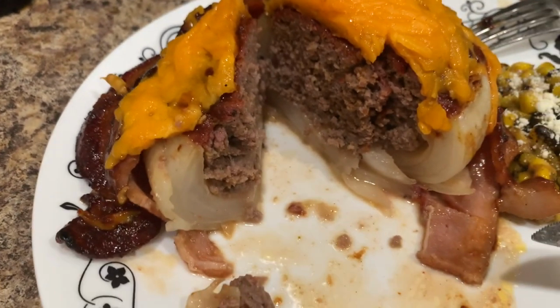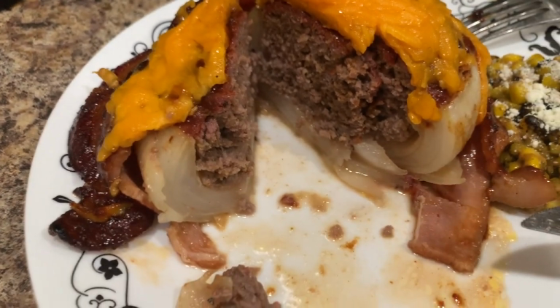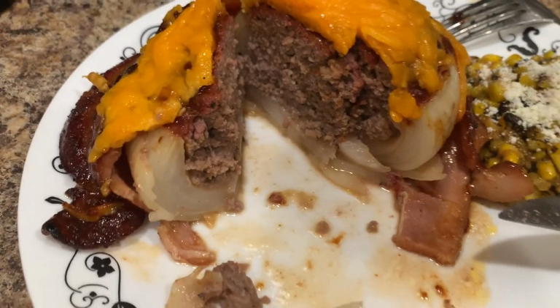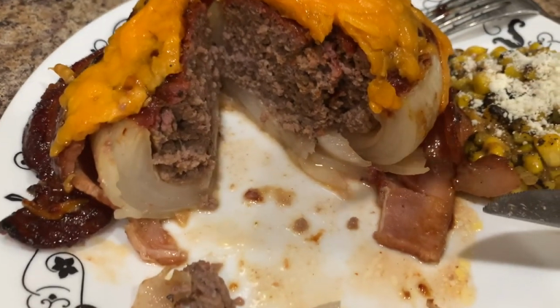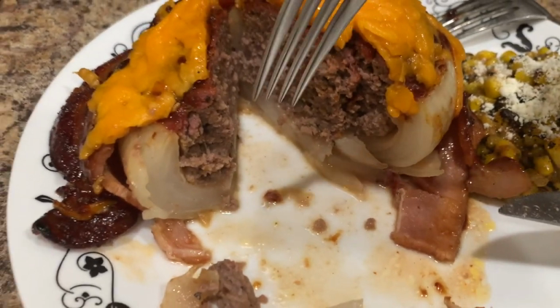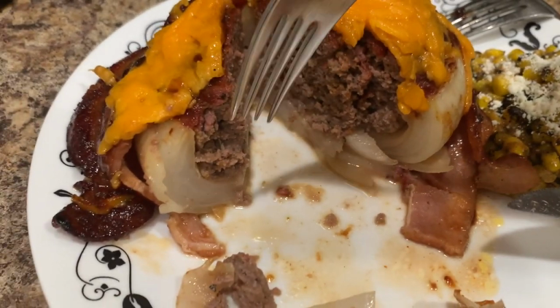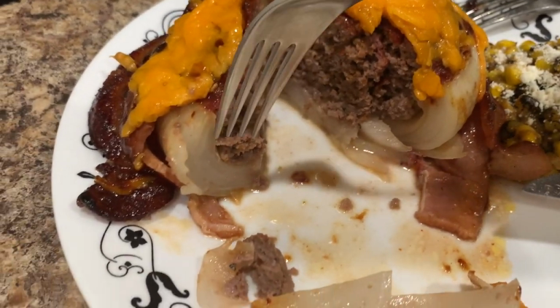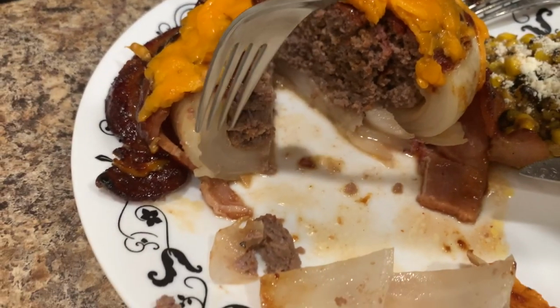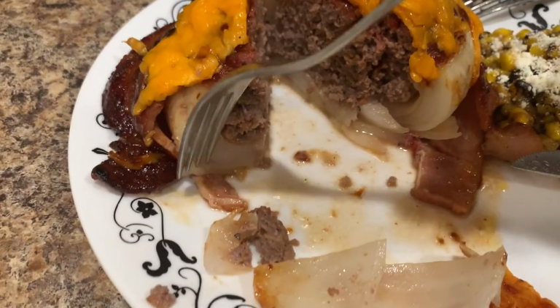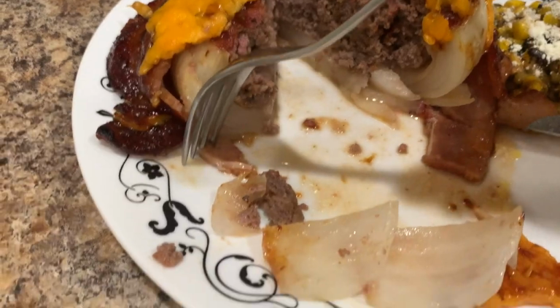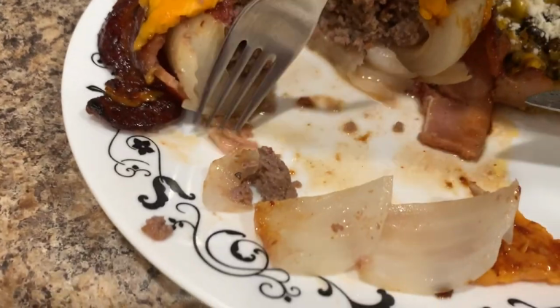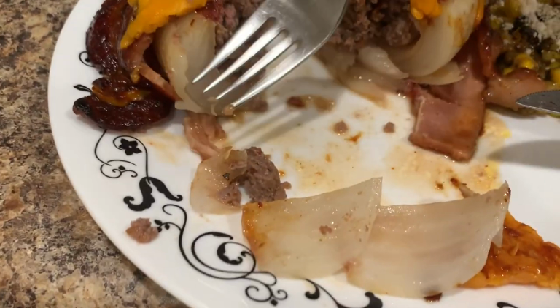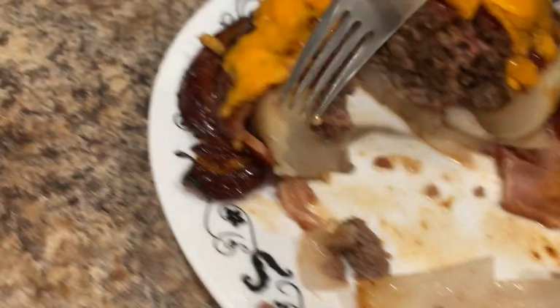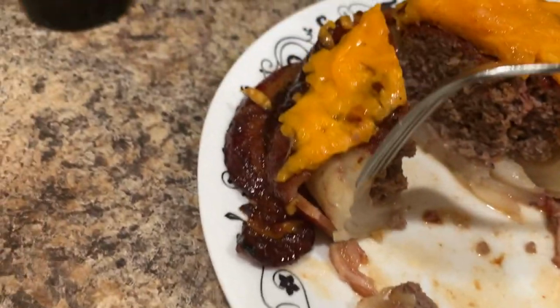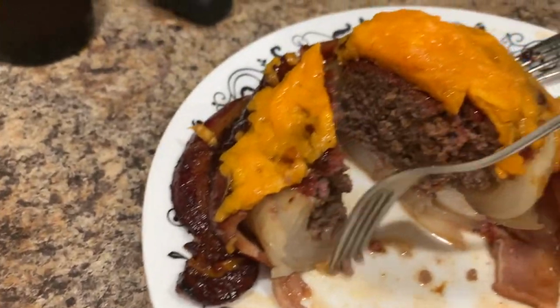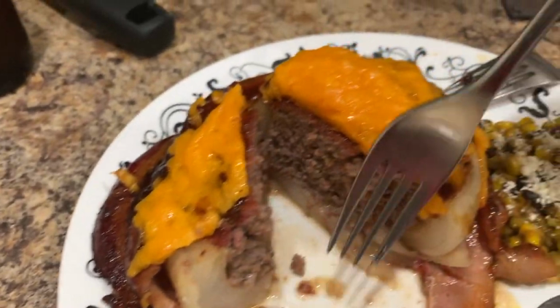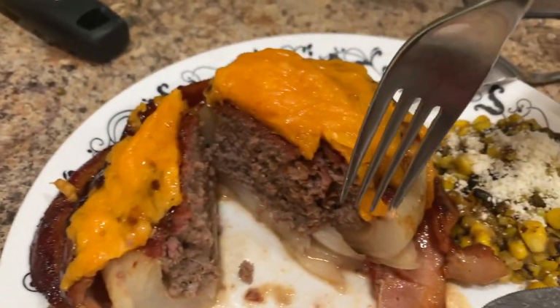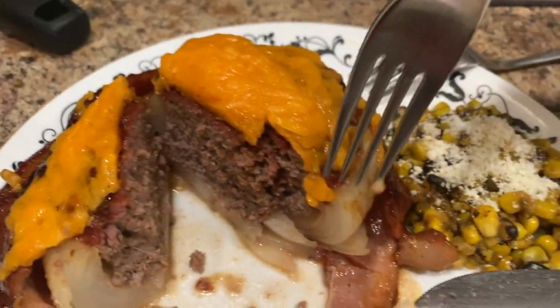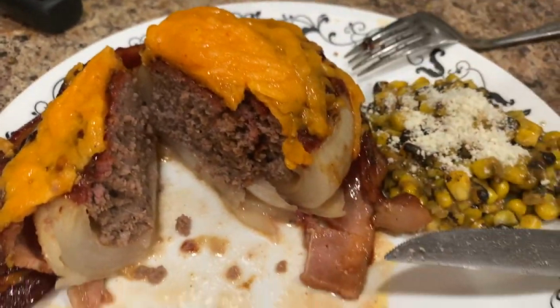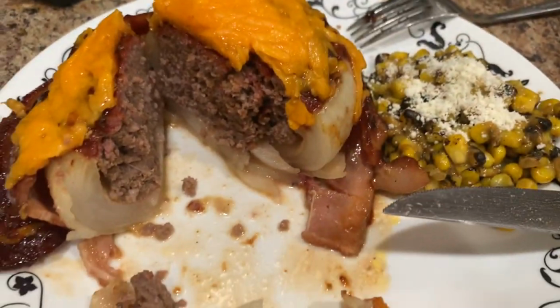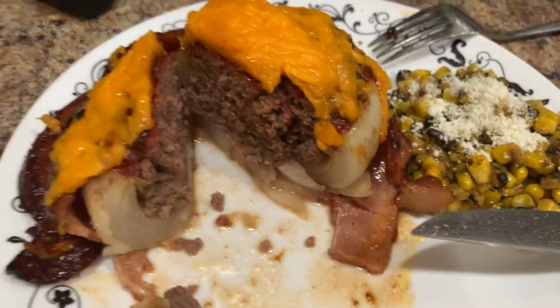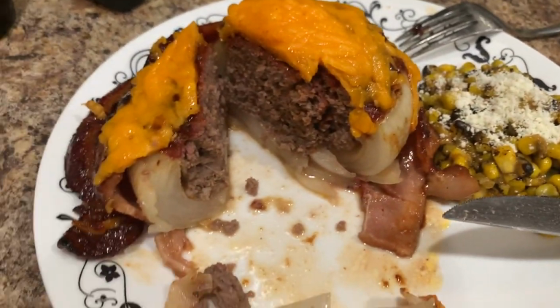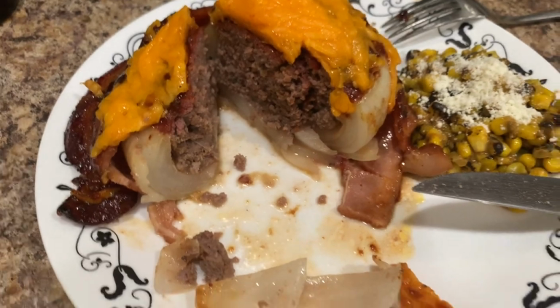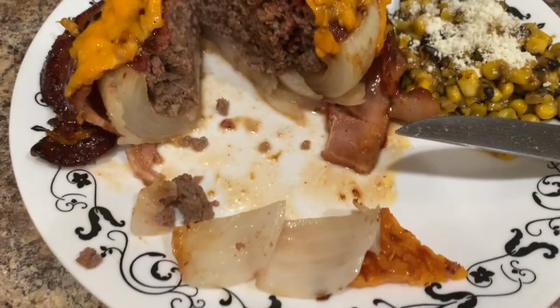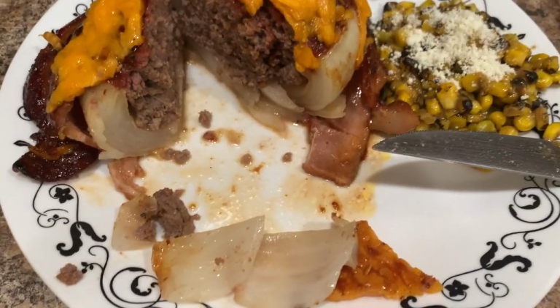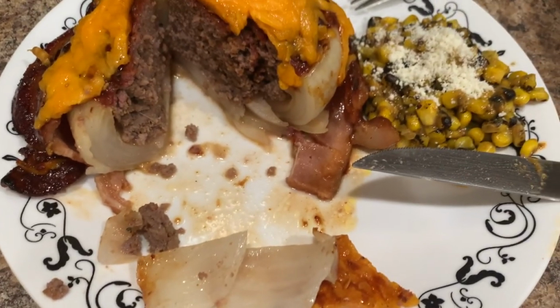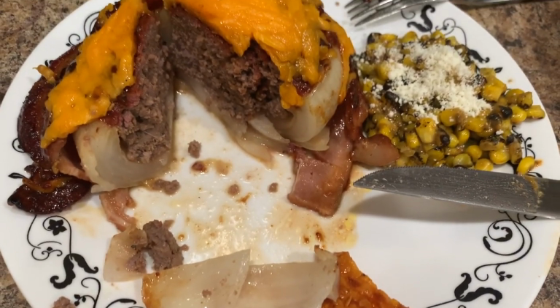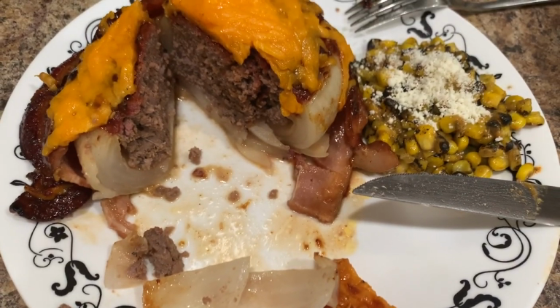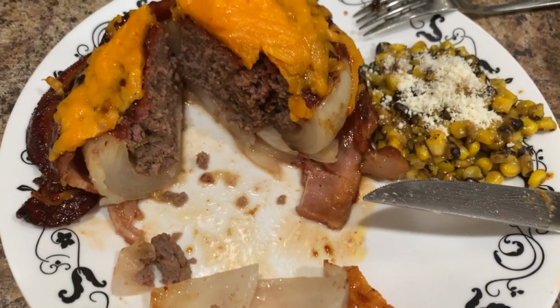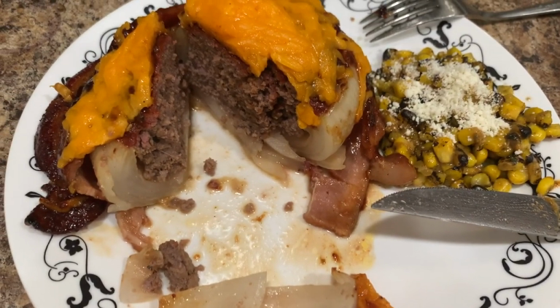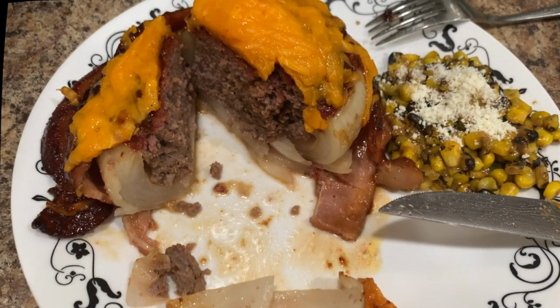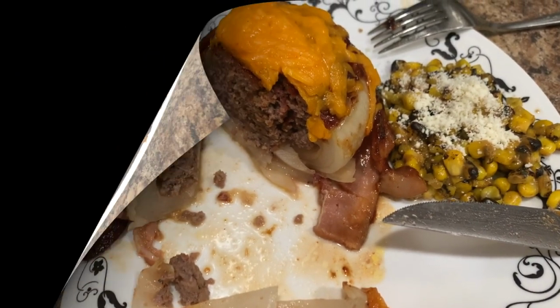I think that's keto-friendly too, isn't it? Yeah, keto-friendly and diet-friendly and all that. Enjoy, guys. Thank you.